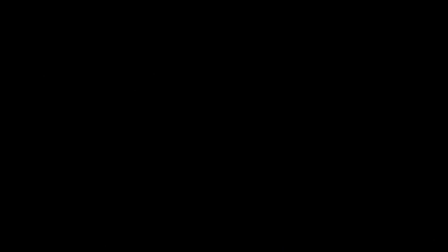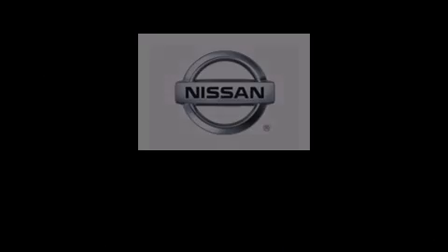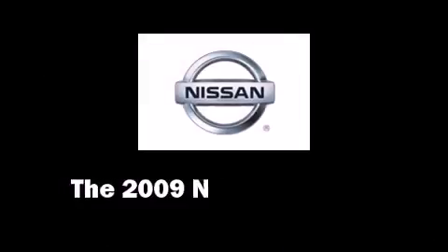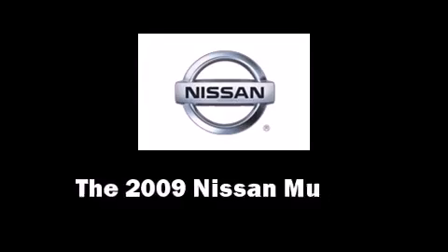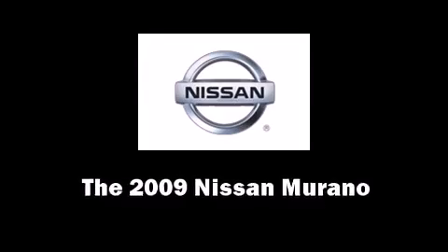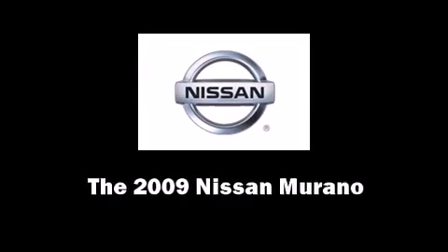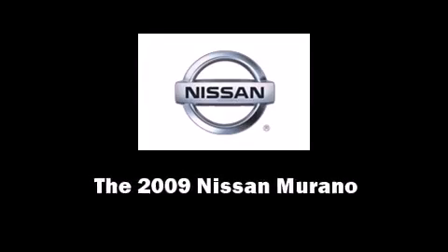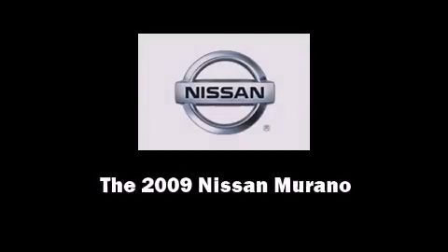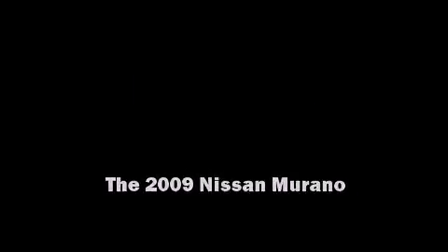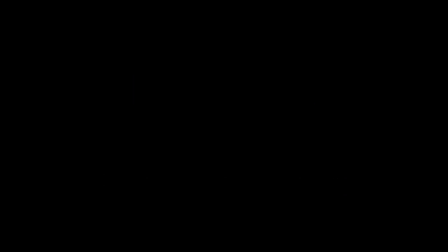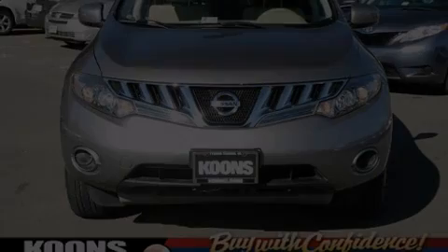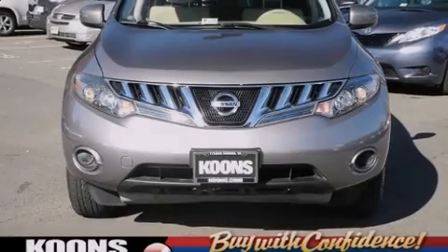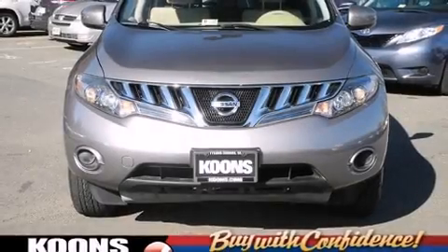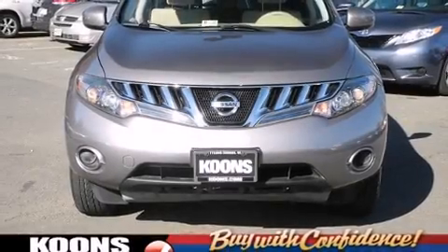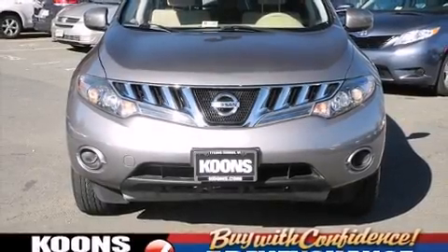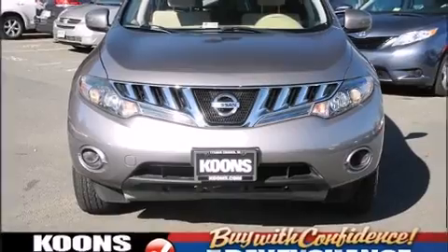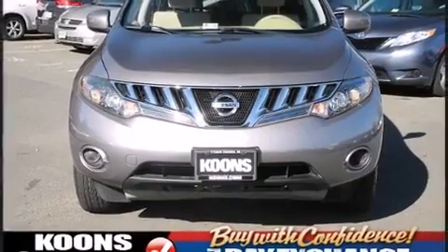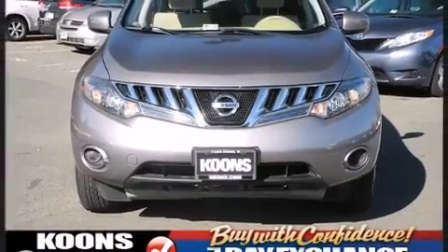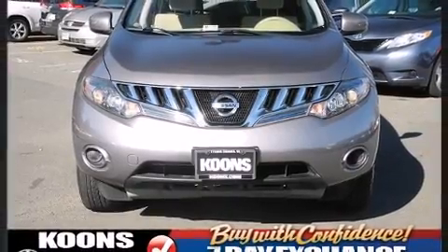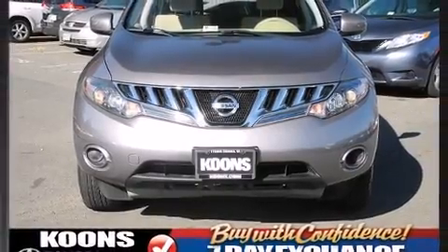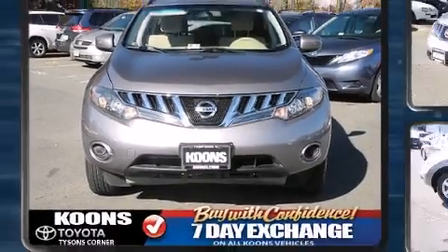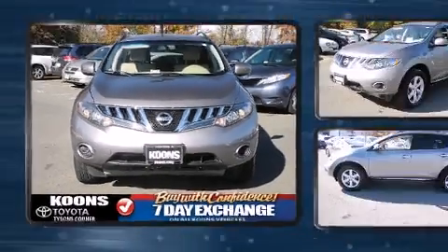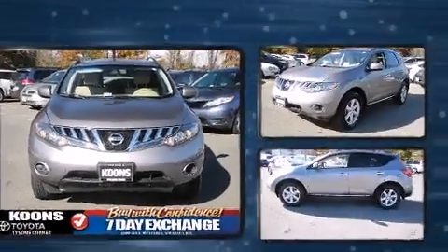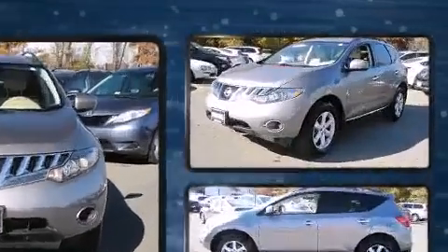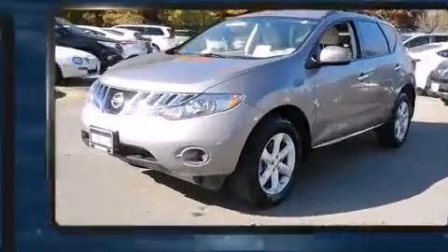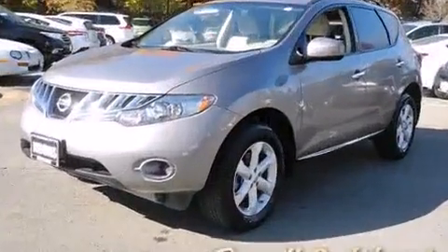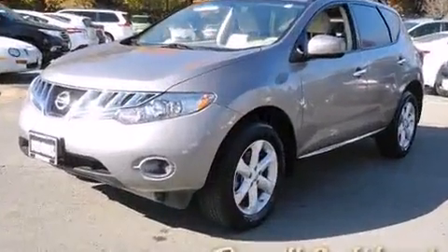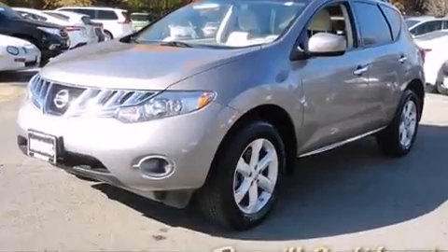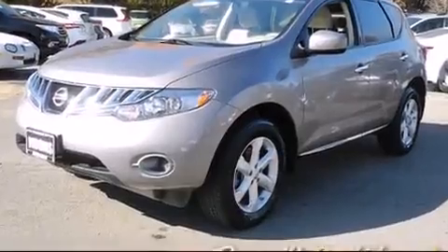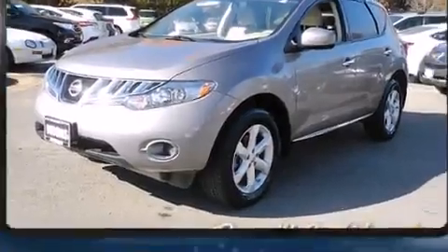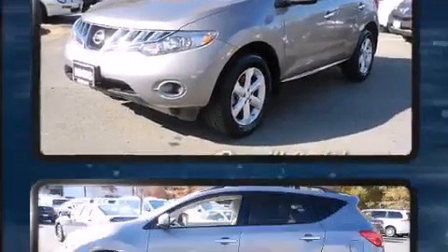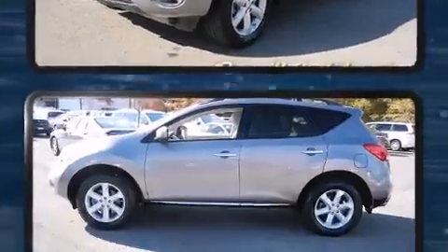Step into the 2009 Nissan Murano. Smooth gear shifts are achieved thanks to the refined 6-cylinder engine, and all-wheel drive keeps this model firmly attached to the road surface.